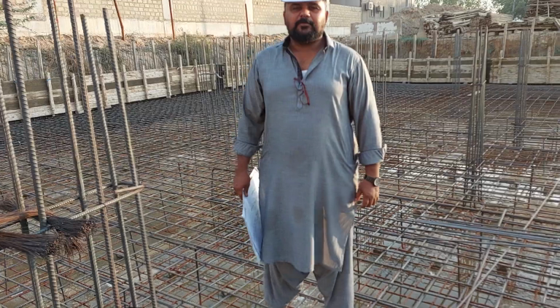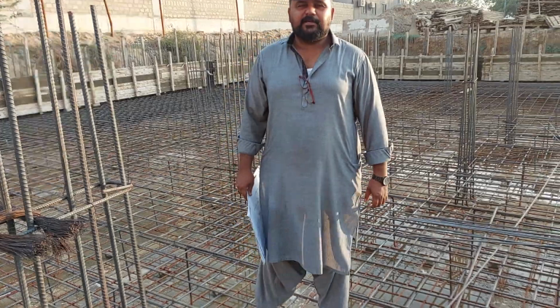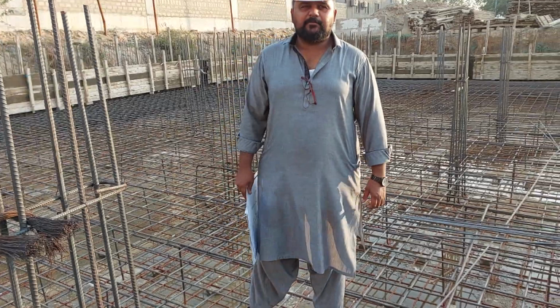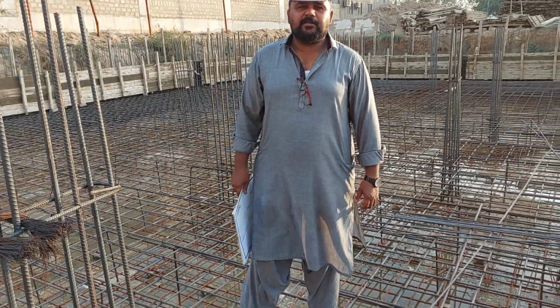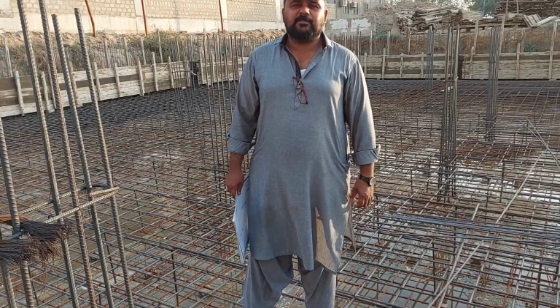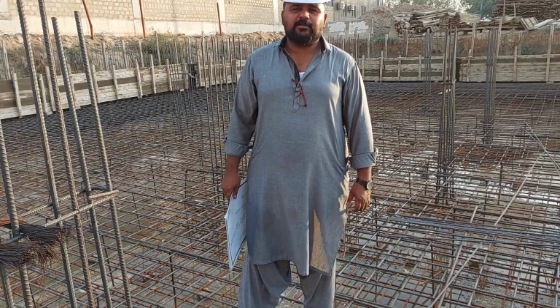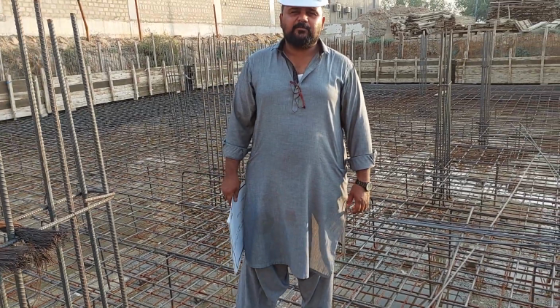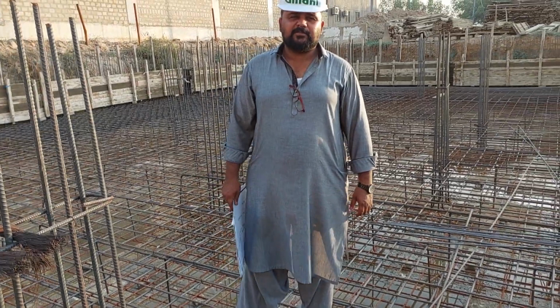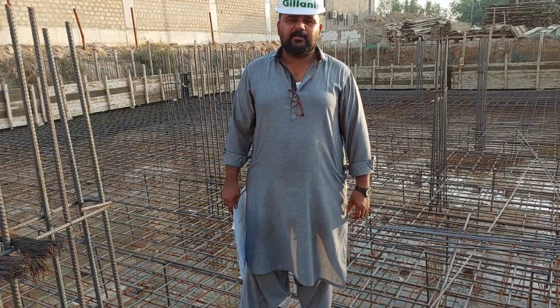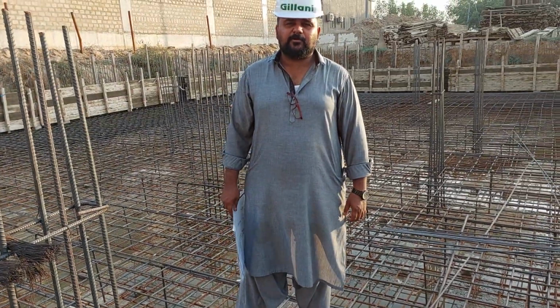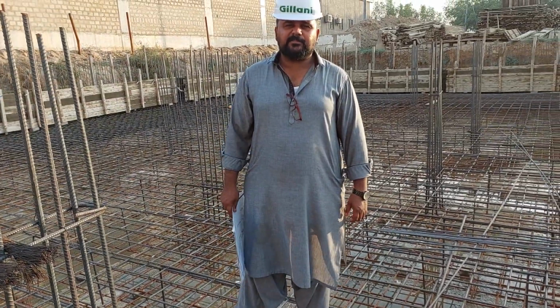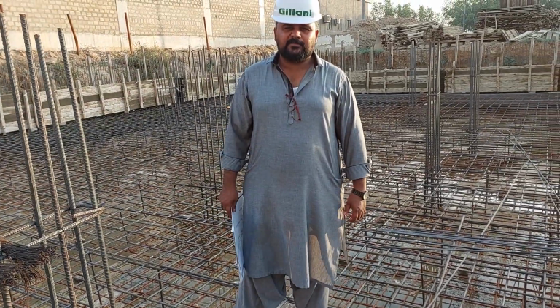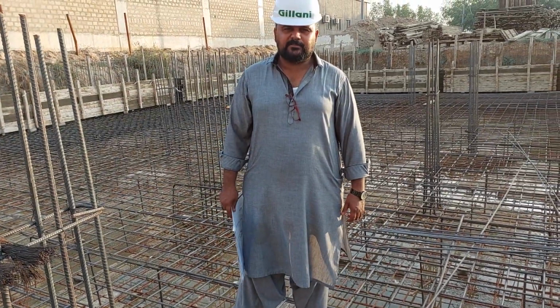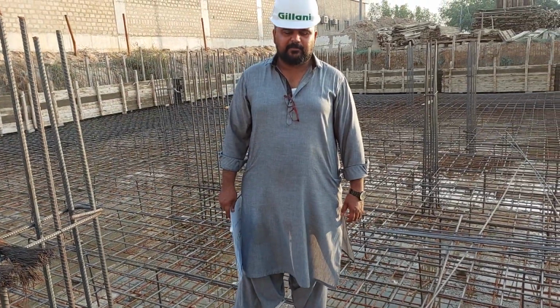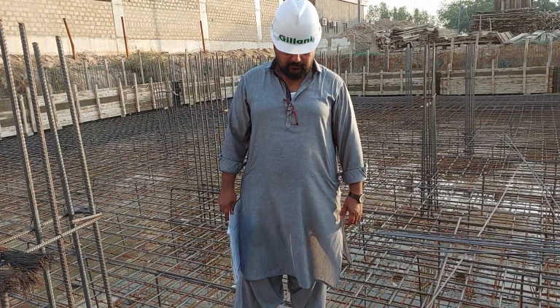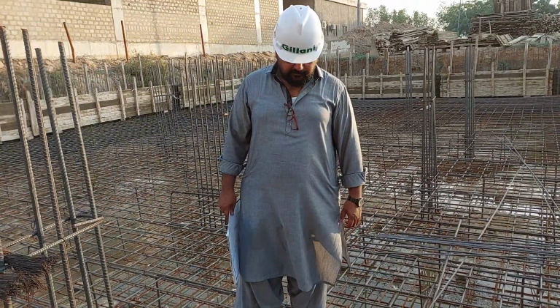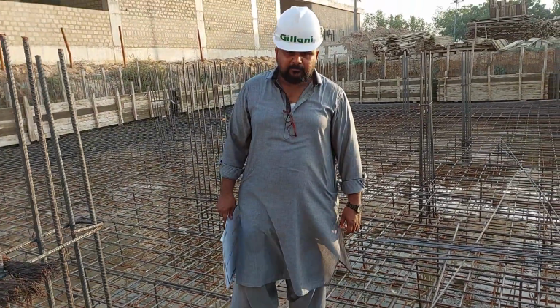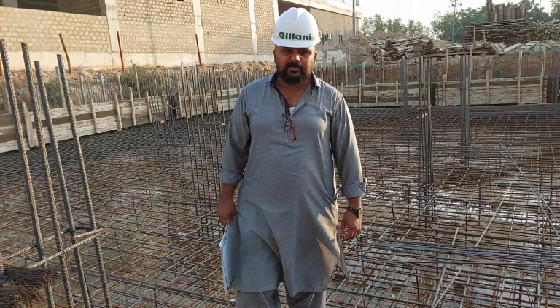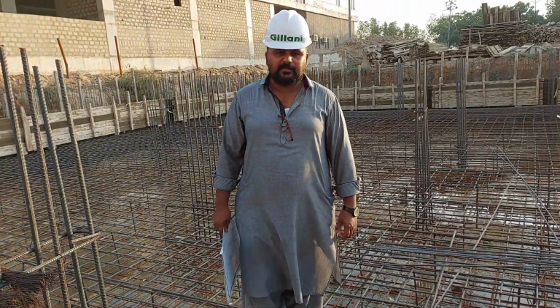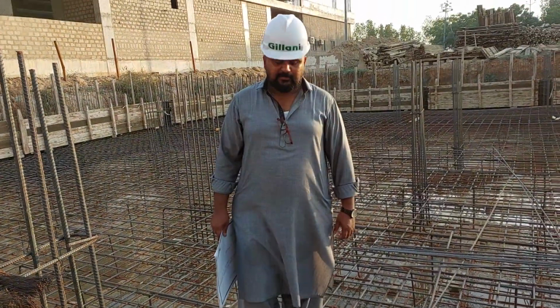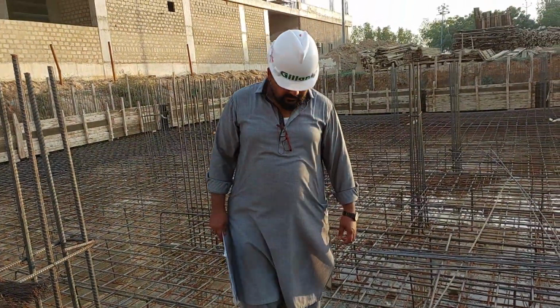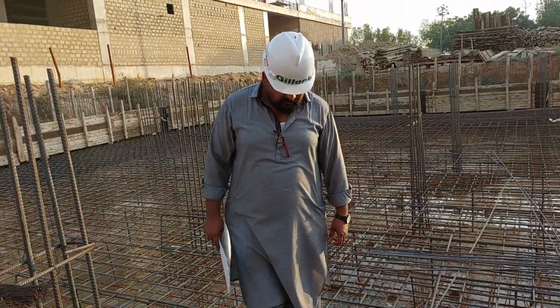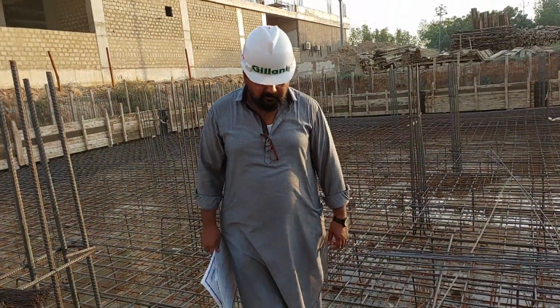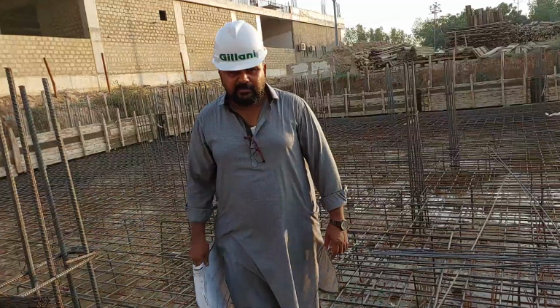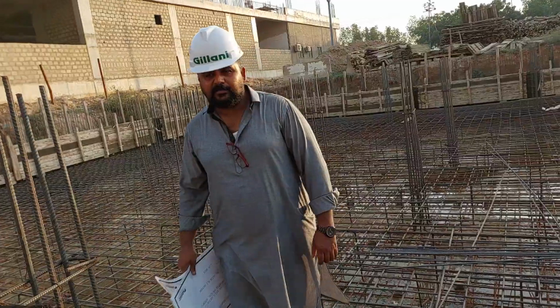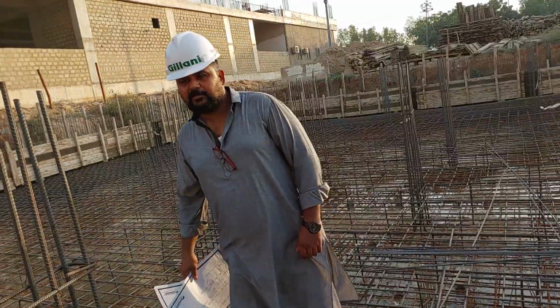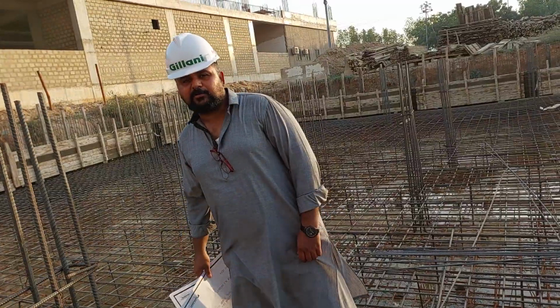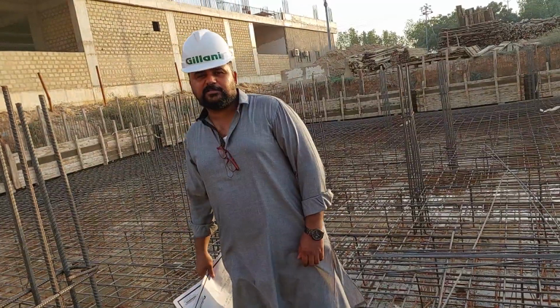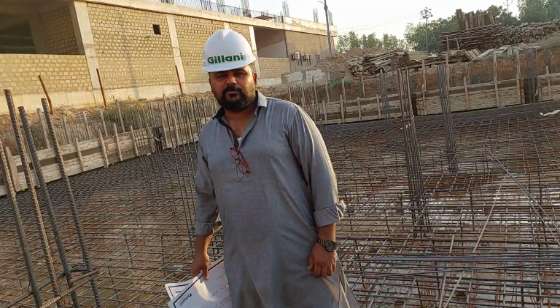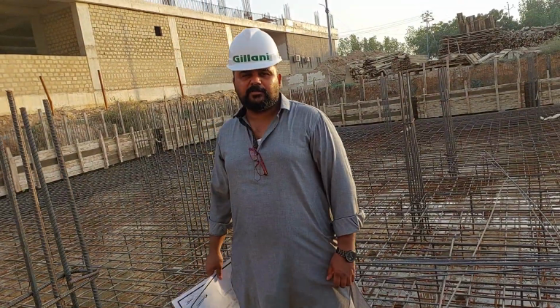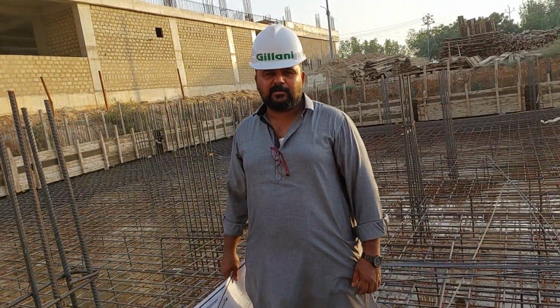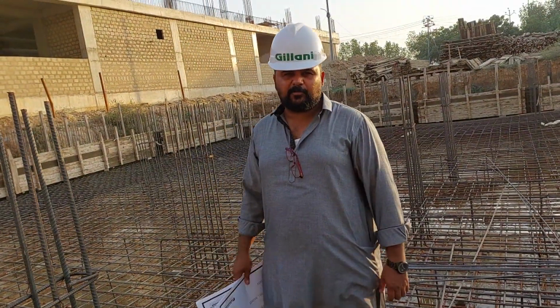Peace be upon you. Today we are on the platform of Gylani Properties and Conception. This is about a 600-yard plot.